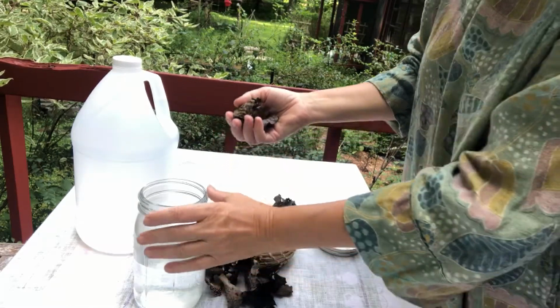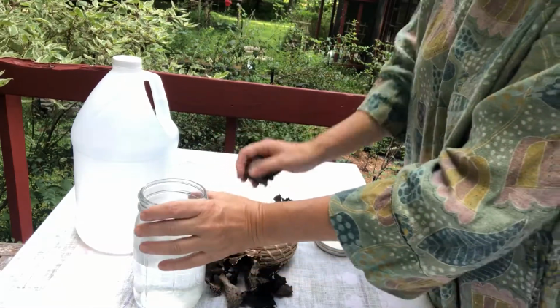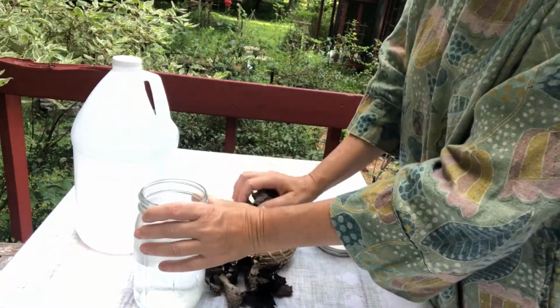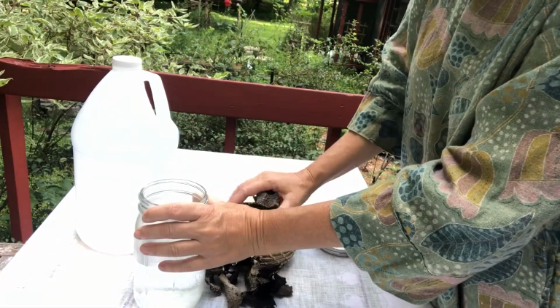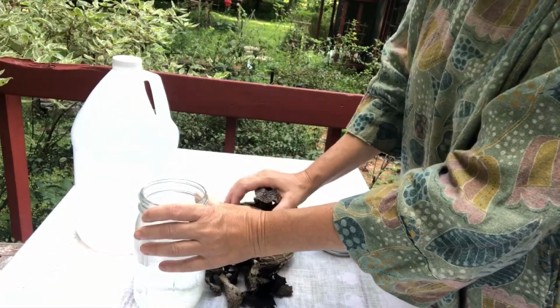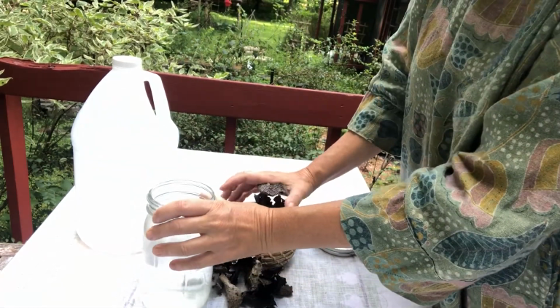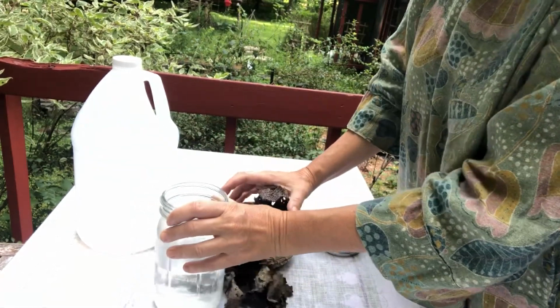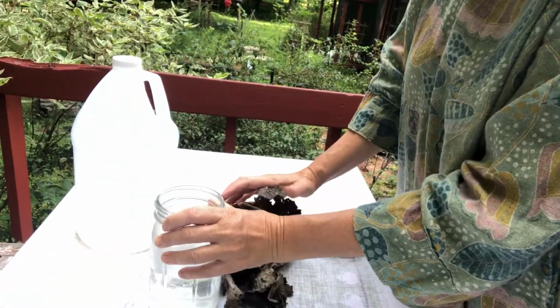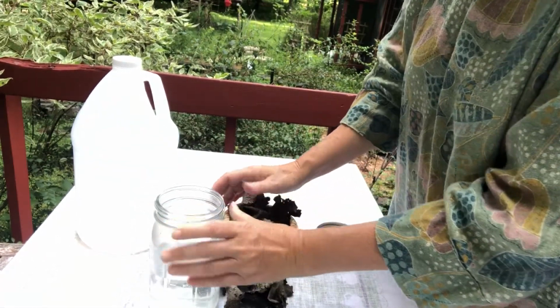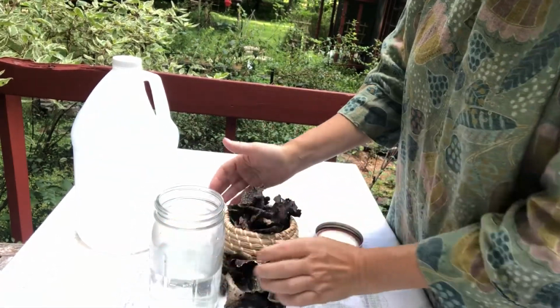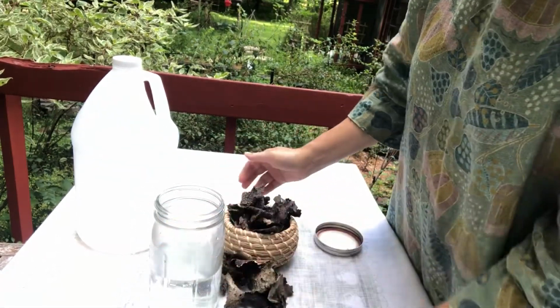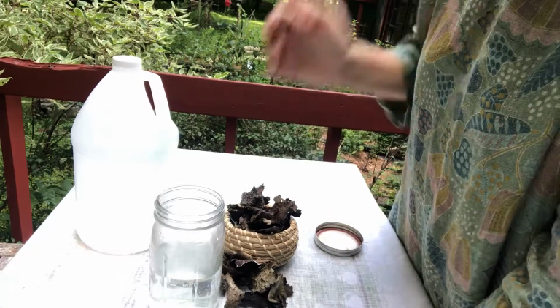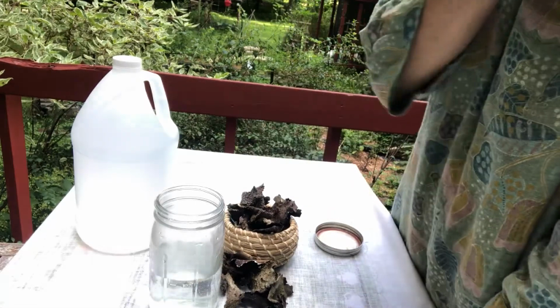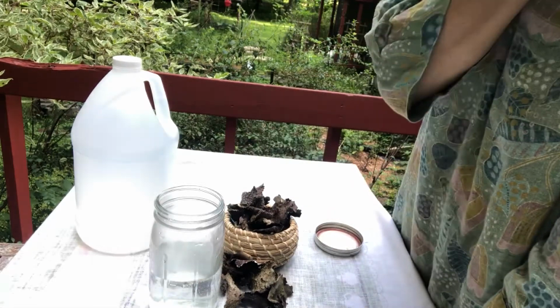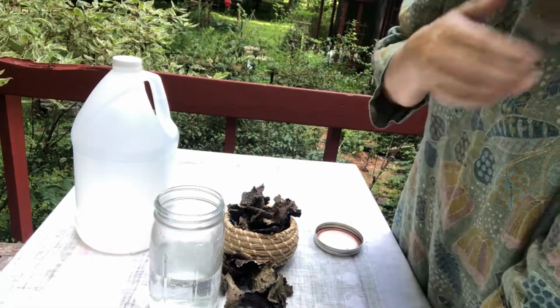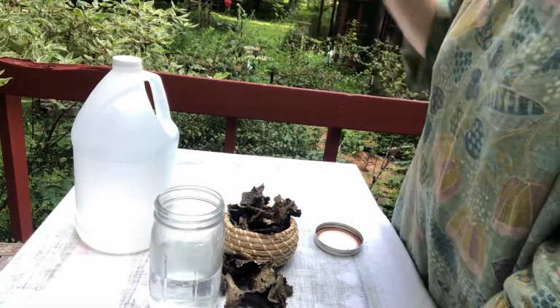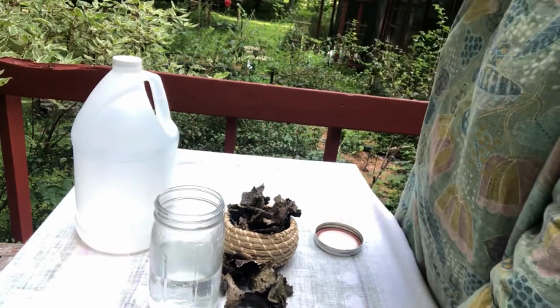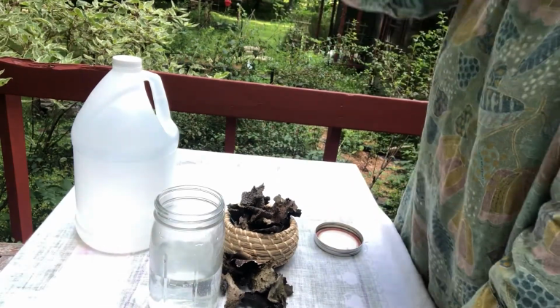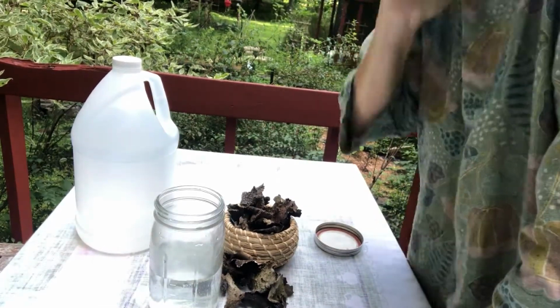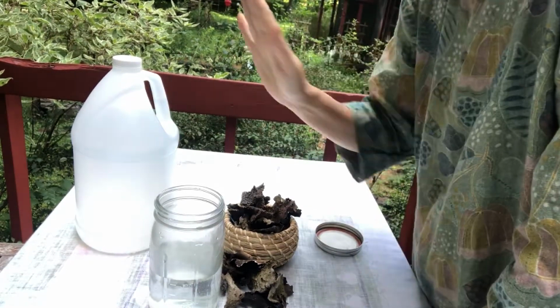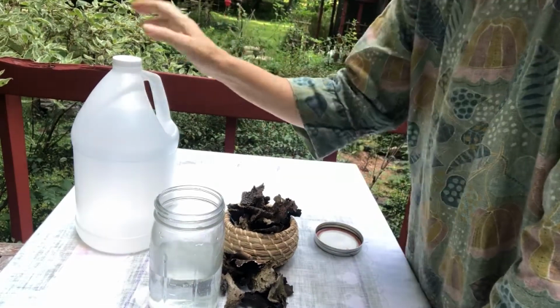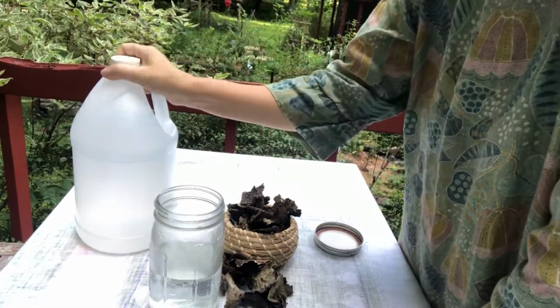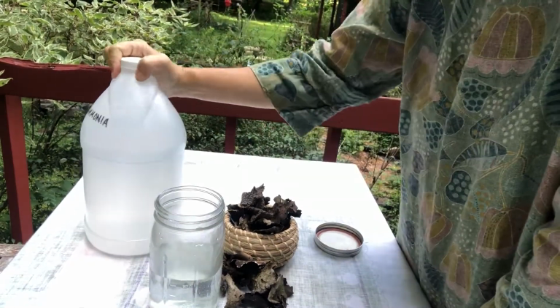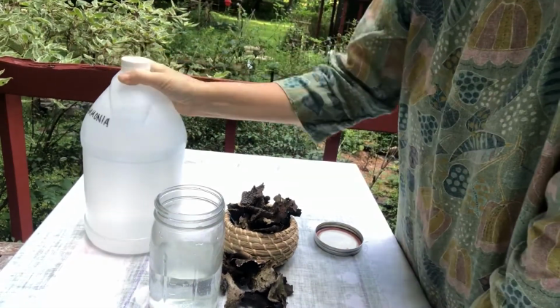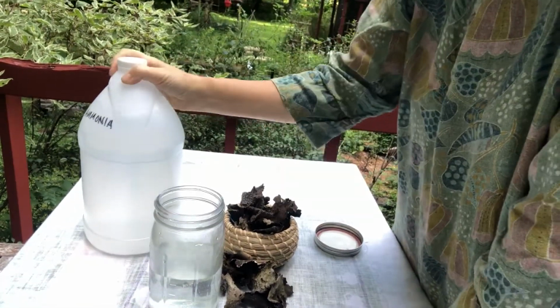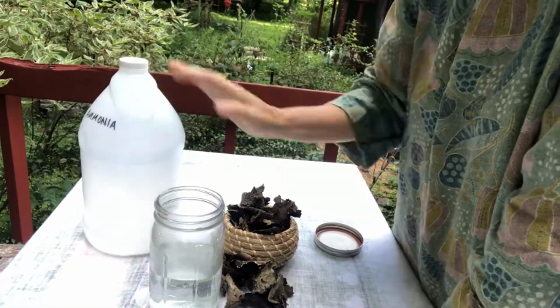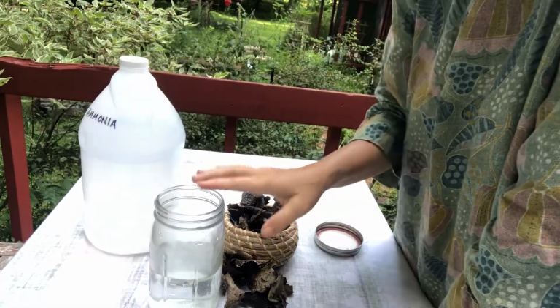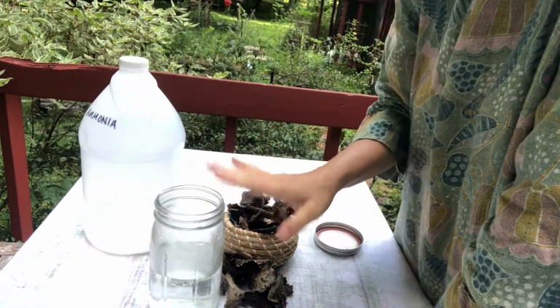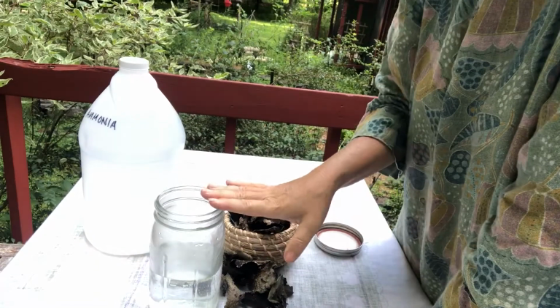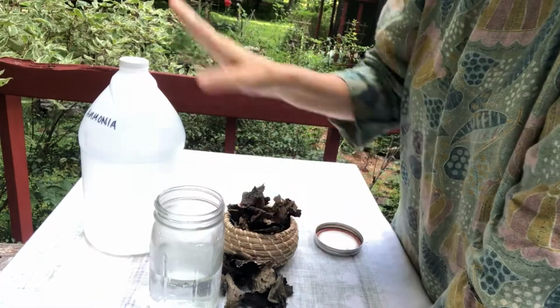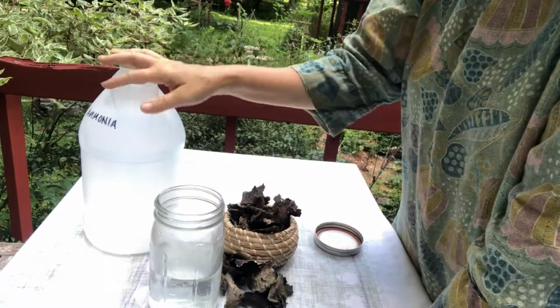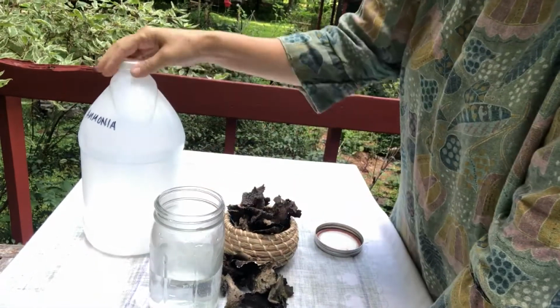To prepare to make dye from this, we need to use some ammonia and water — half water, half ammonia.